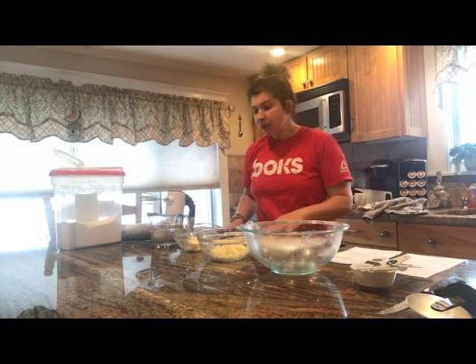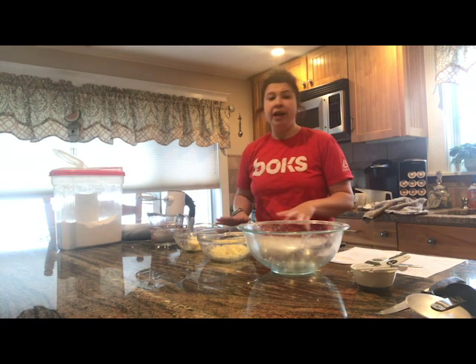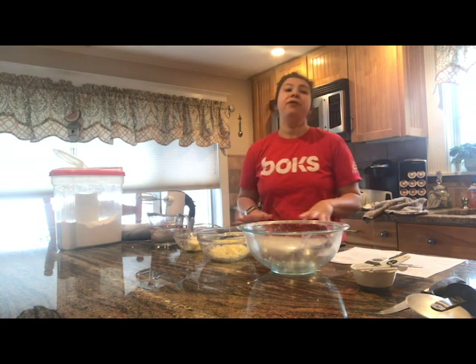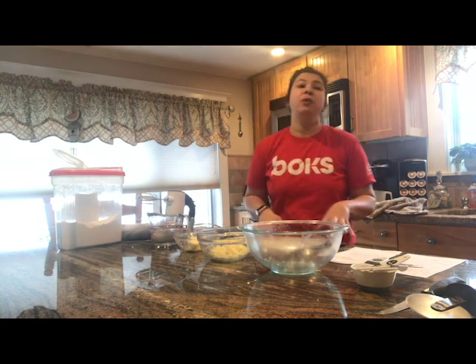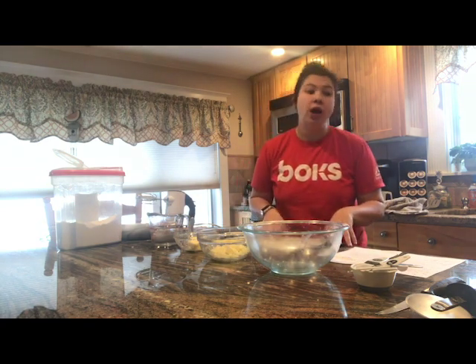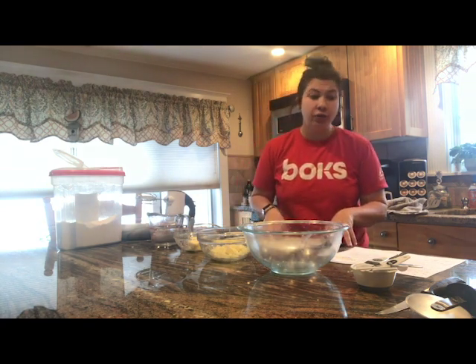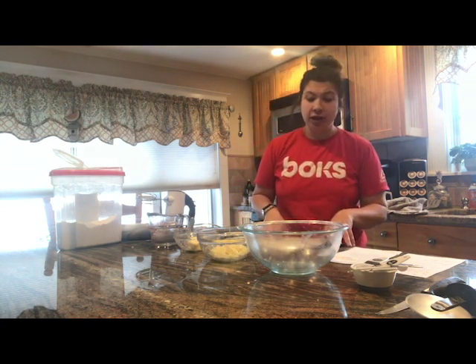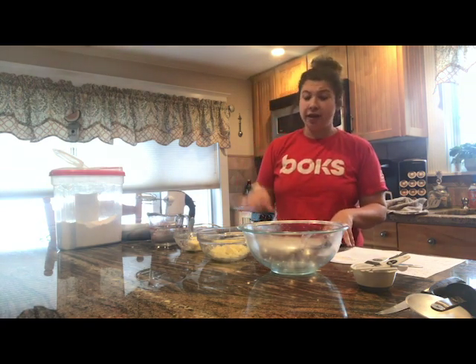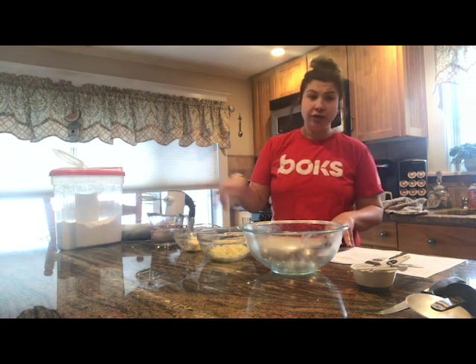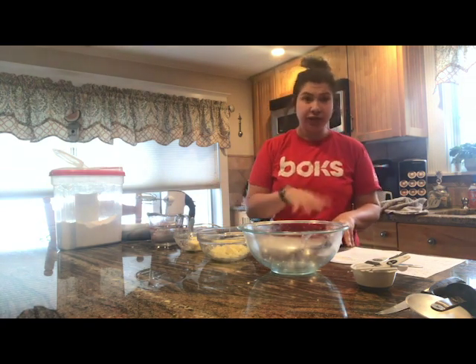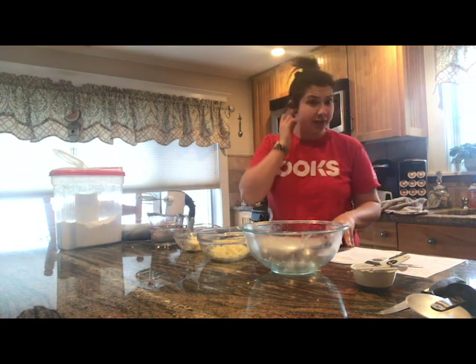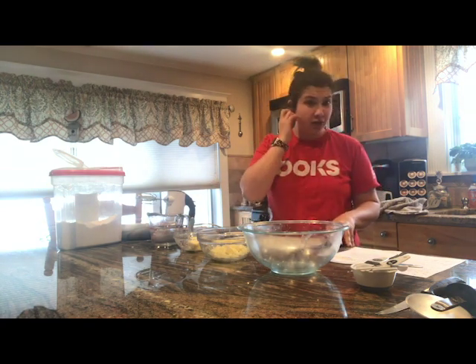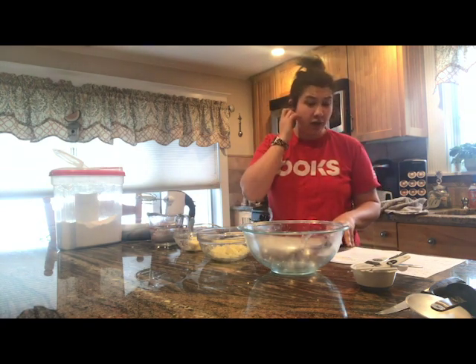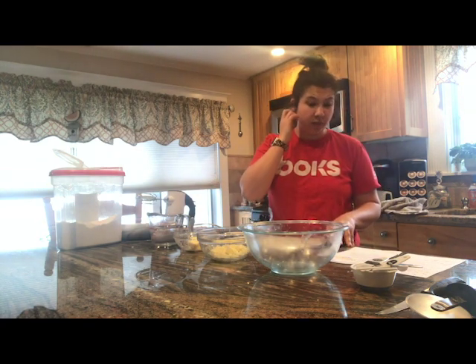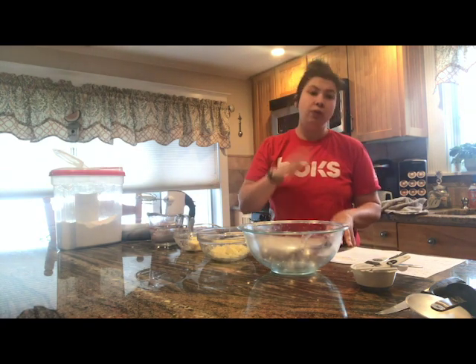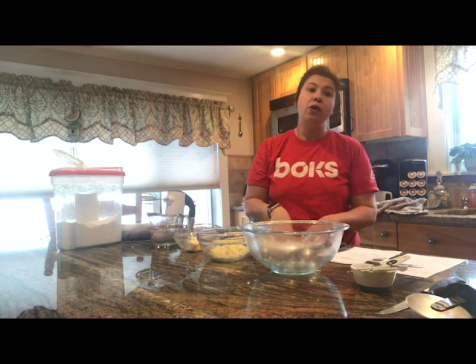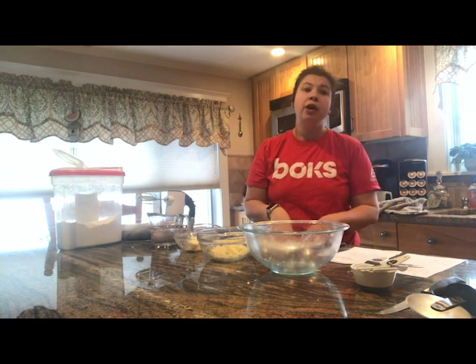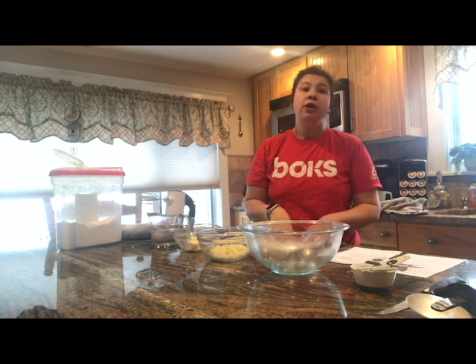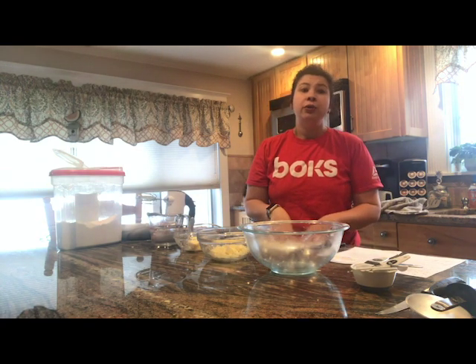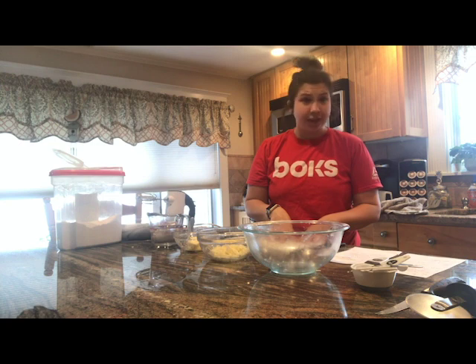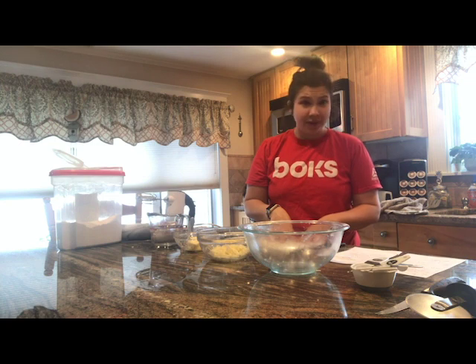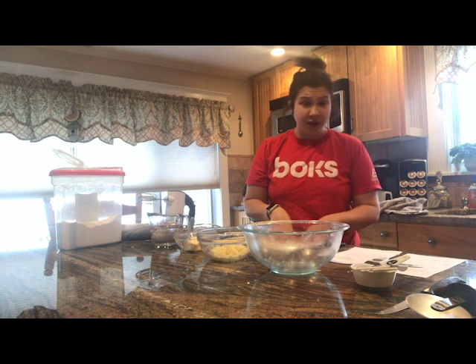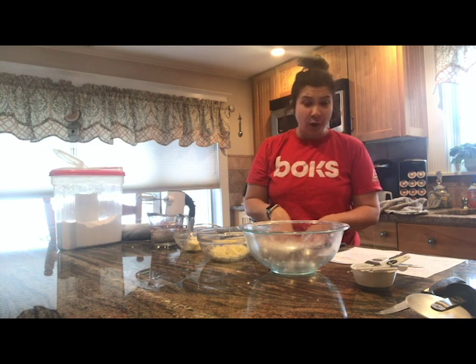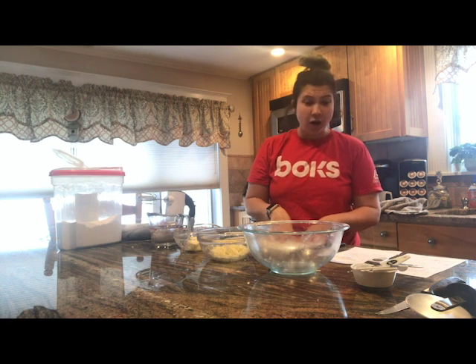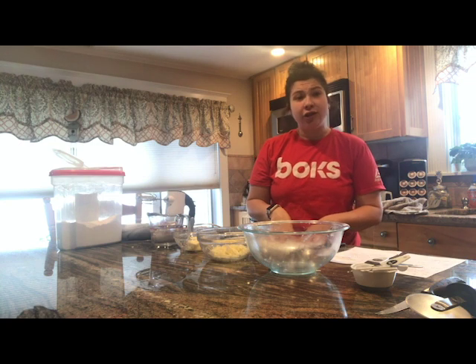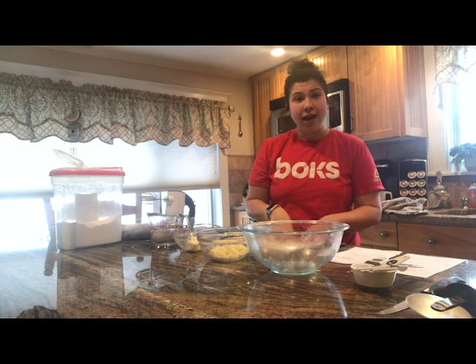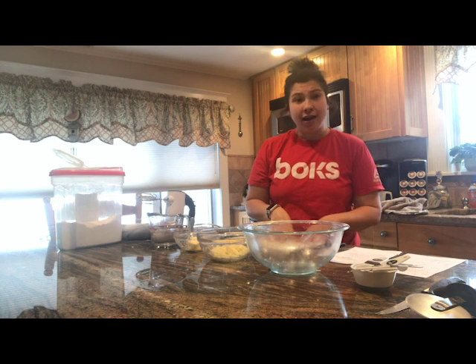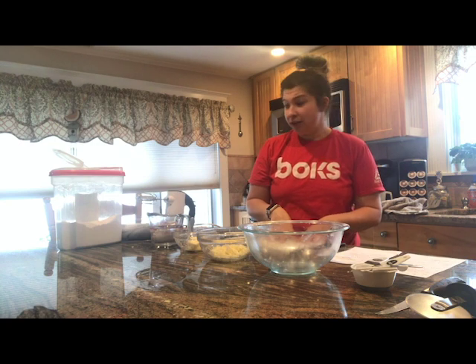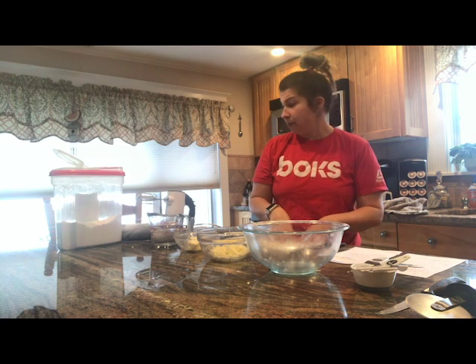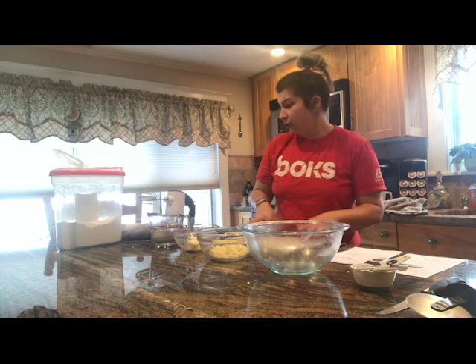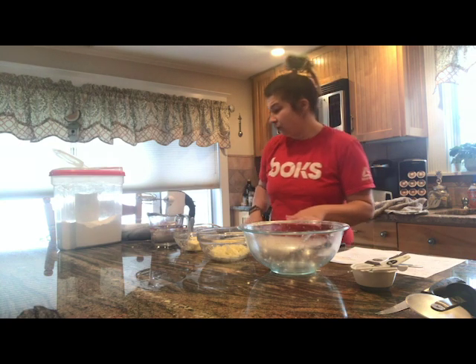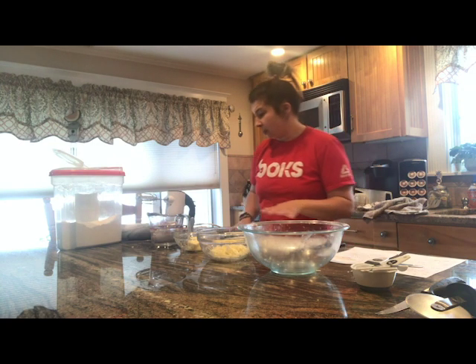If you want, you can get all your ingredients and cook along with me, or you can save the video and watch it at a later time and cook with your family.